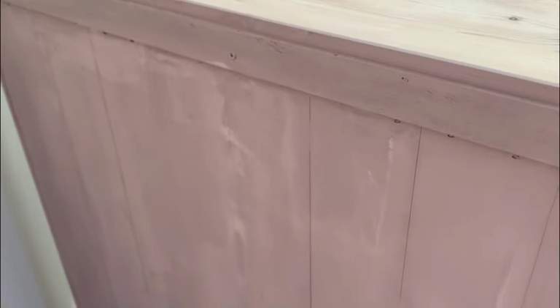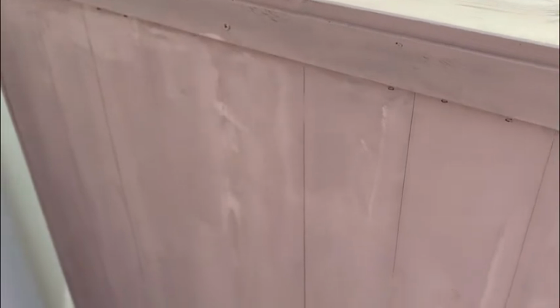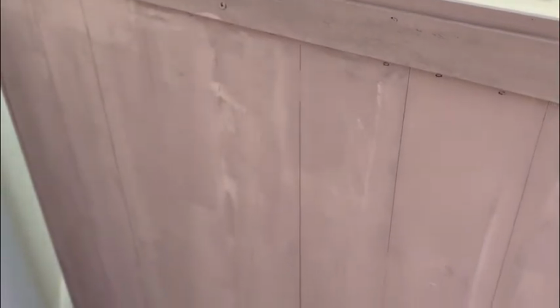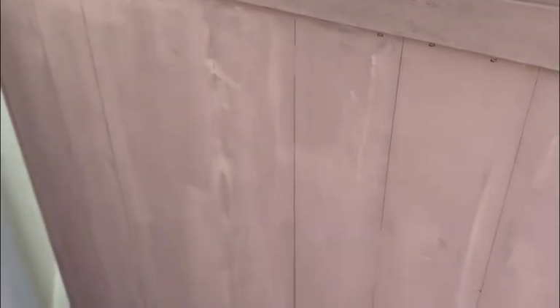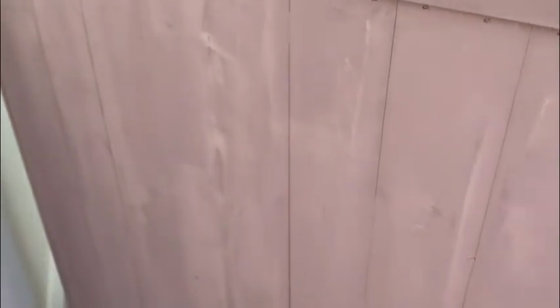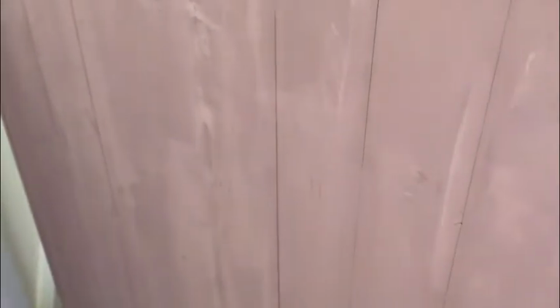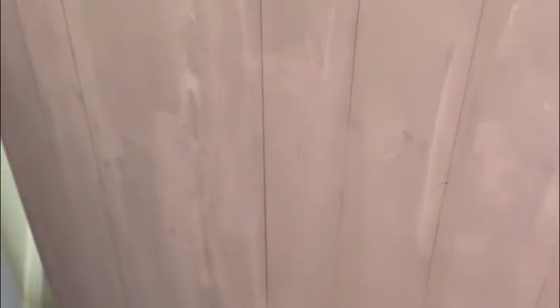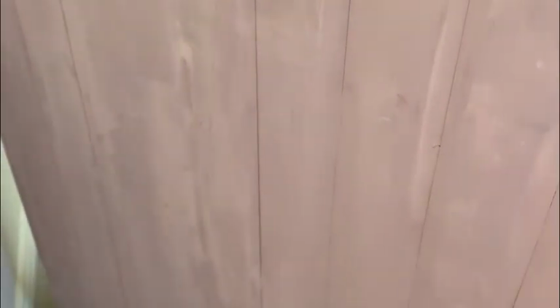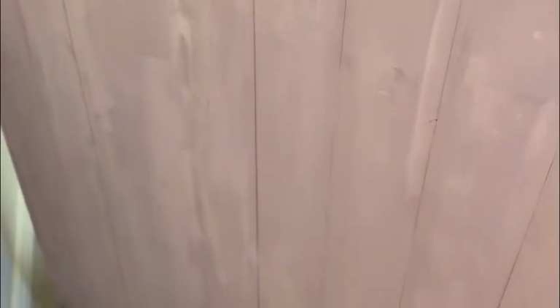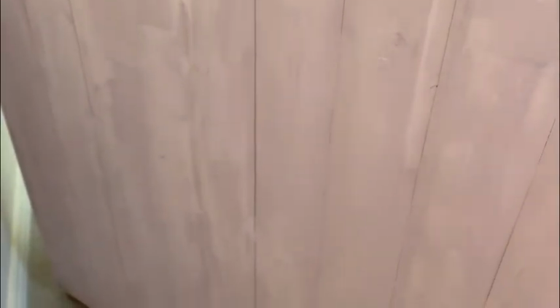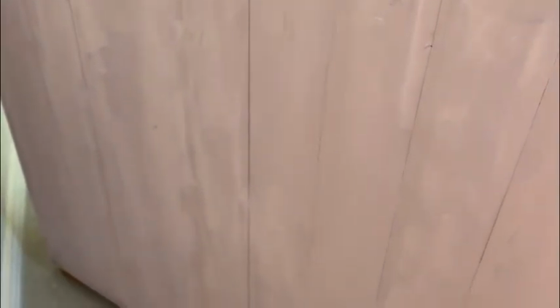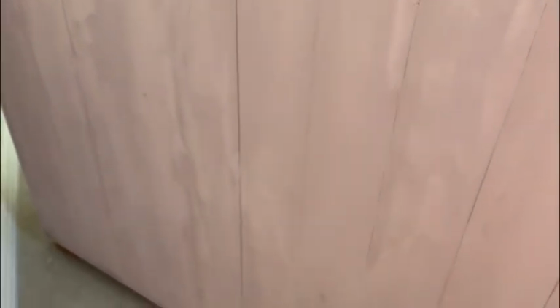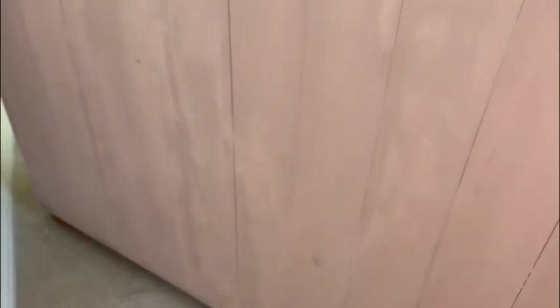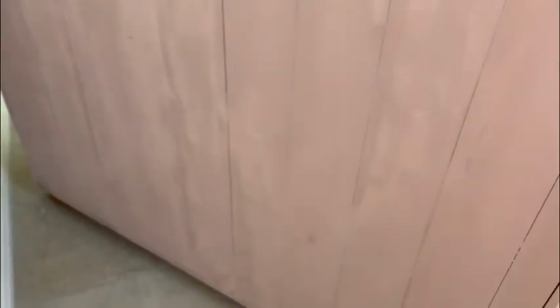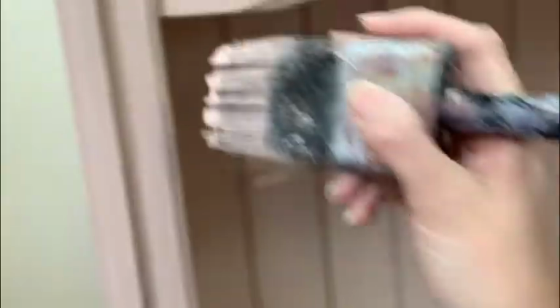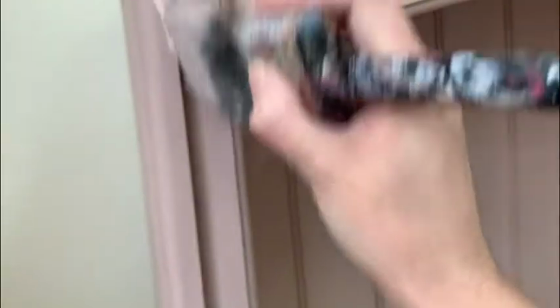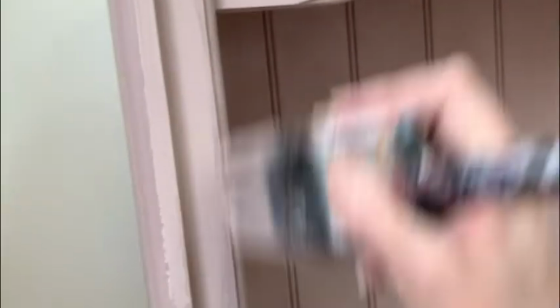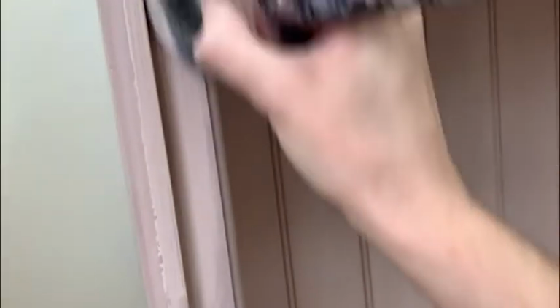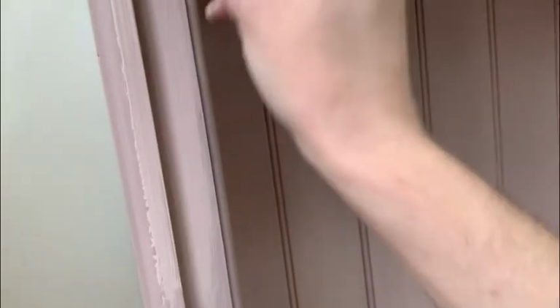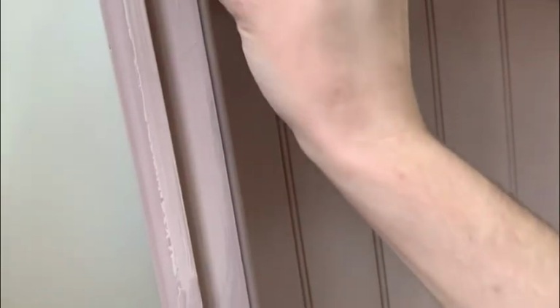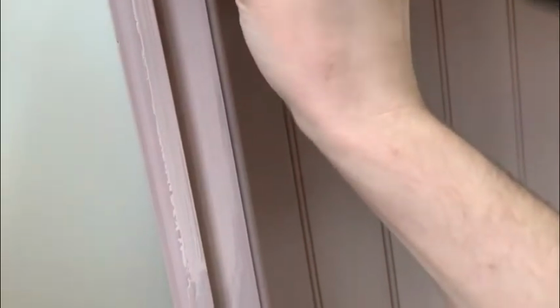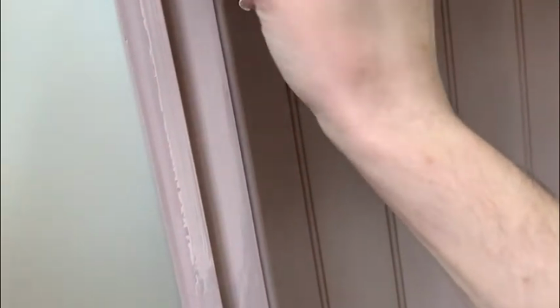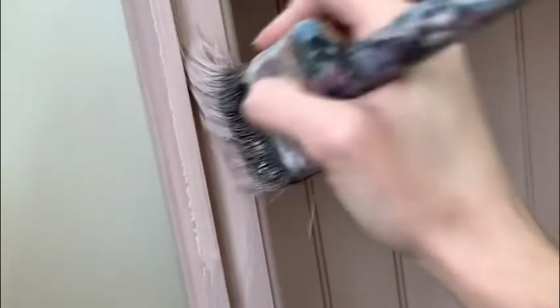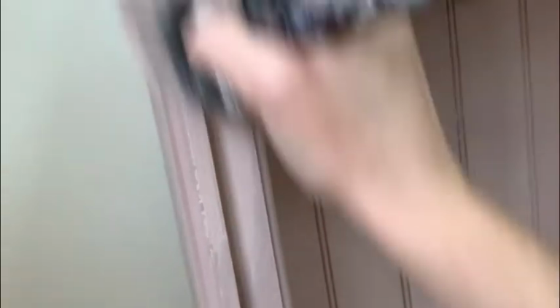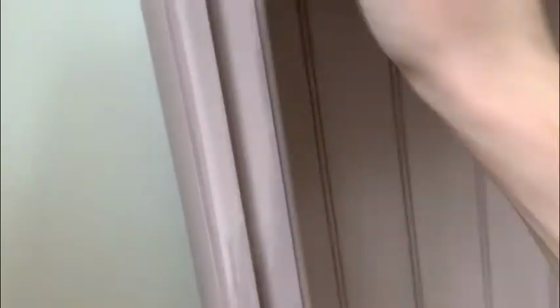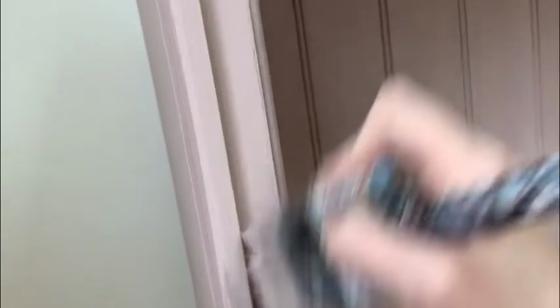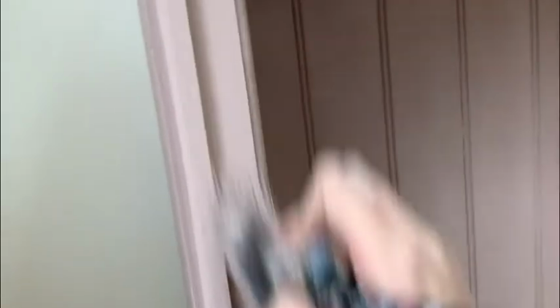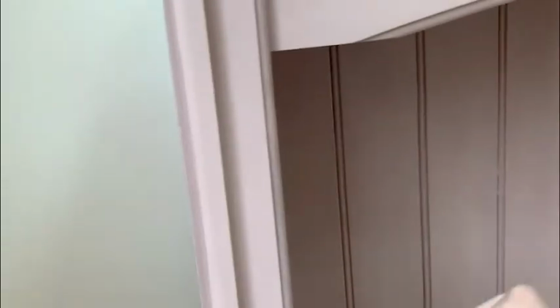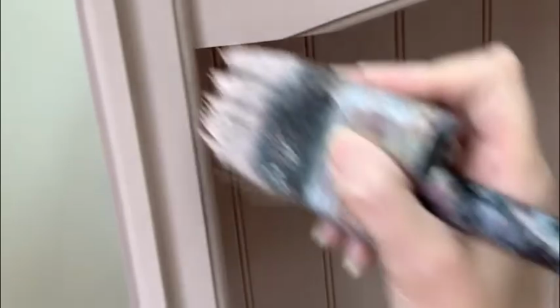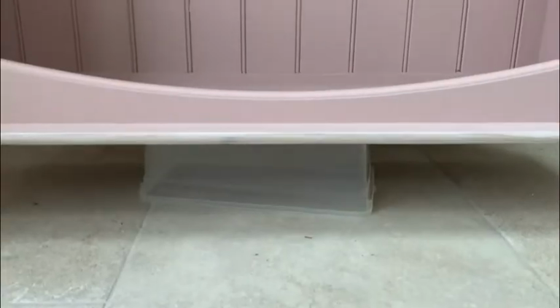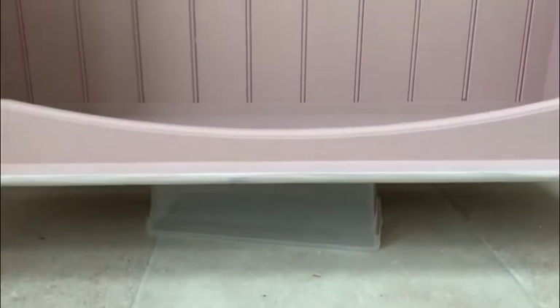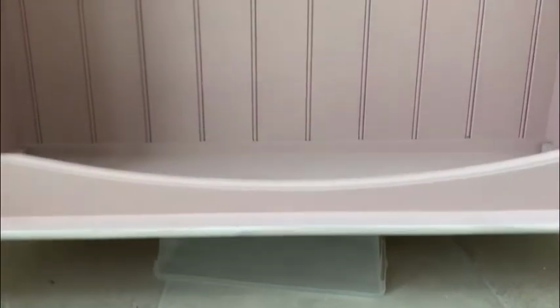People often ask whether to paint the back of a piece of furniture, and in this case I did because it was orange pine, and would have stood out compared to the pink and what was going to be whitewash shelves.